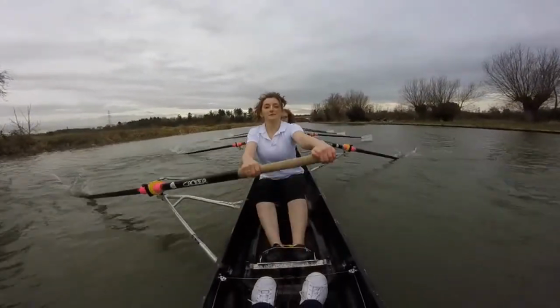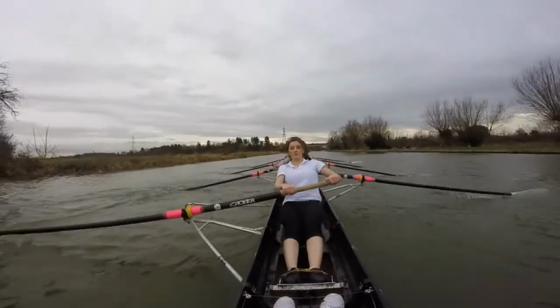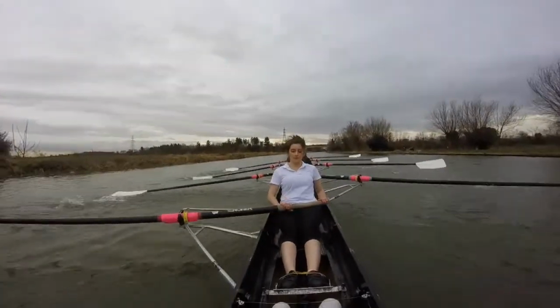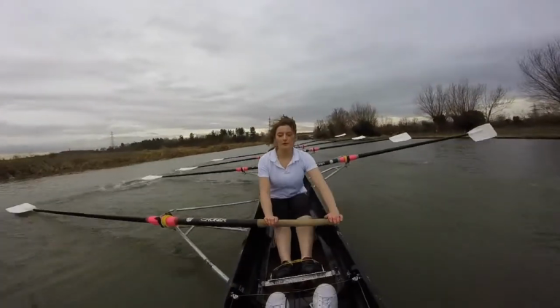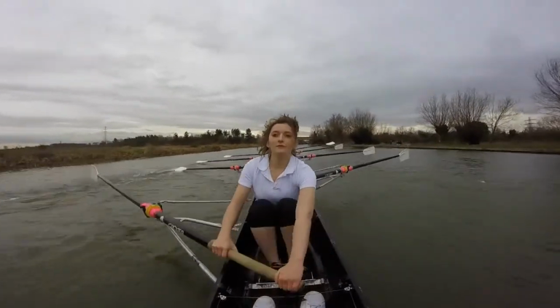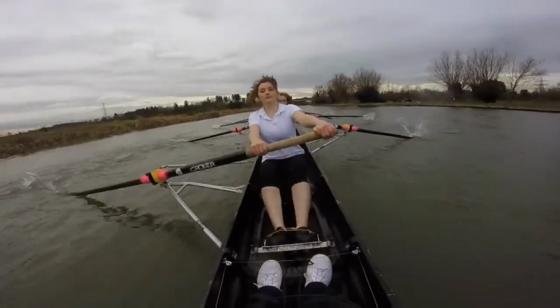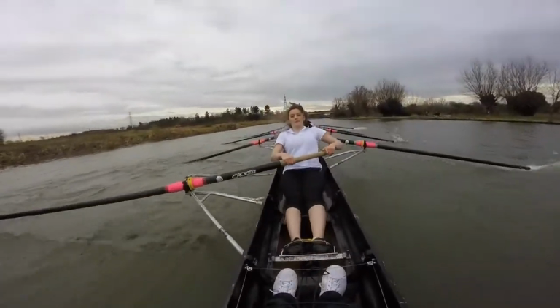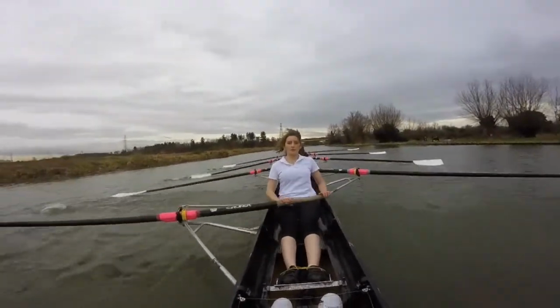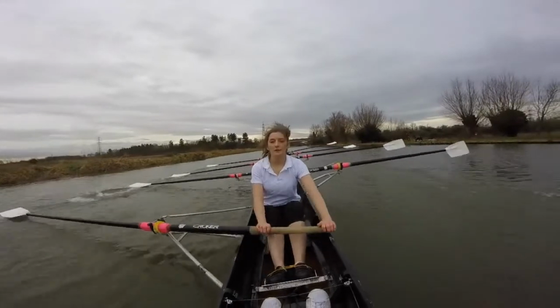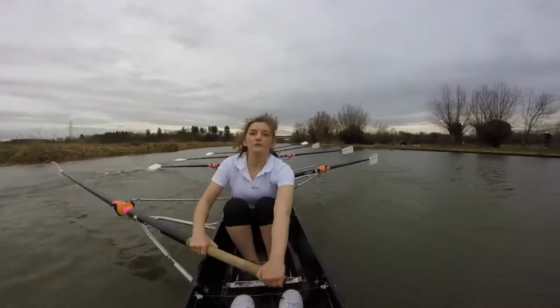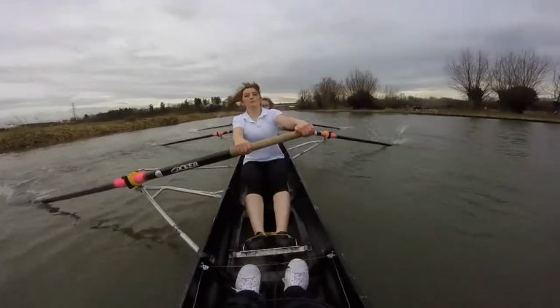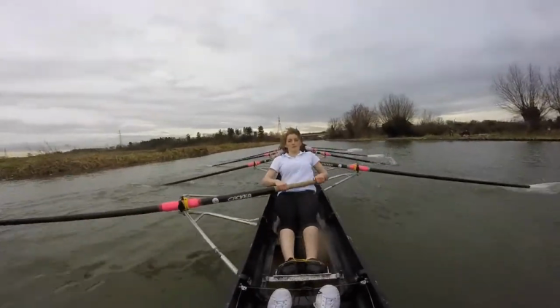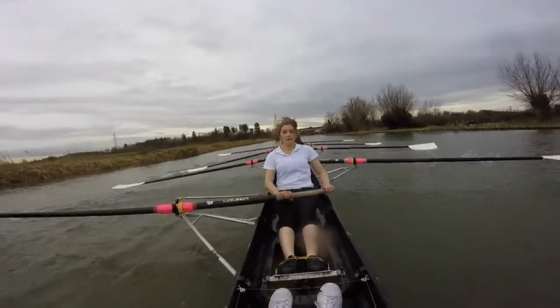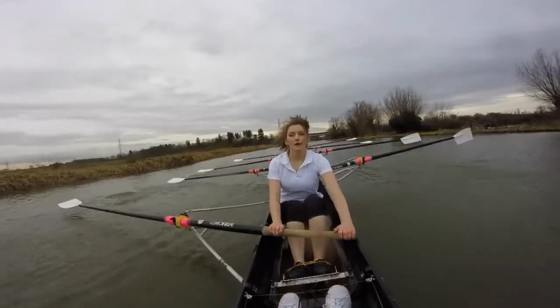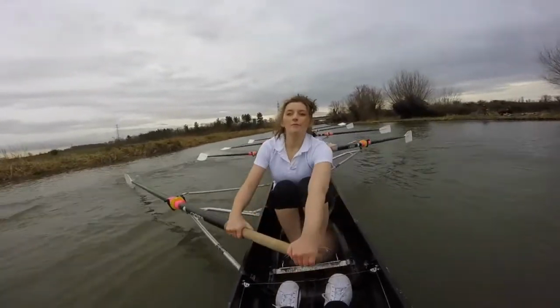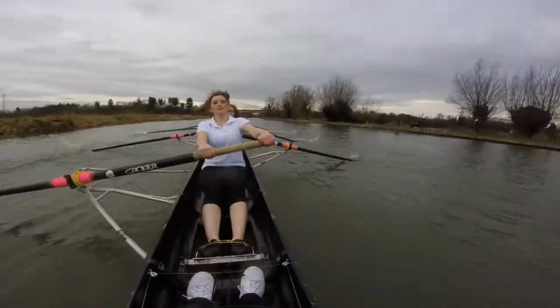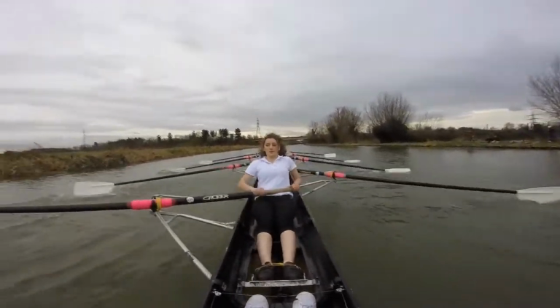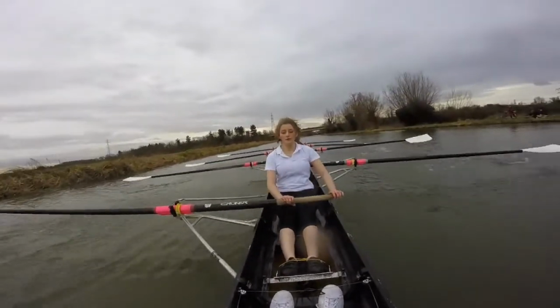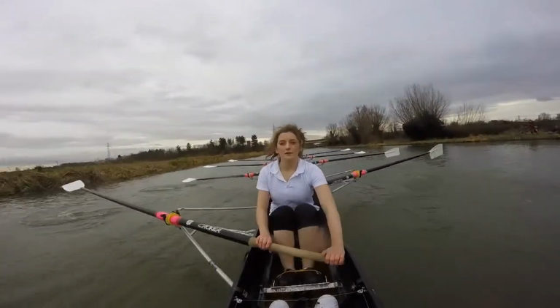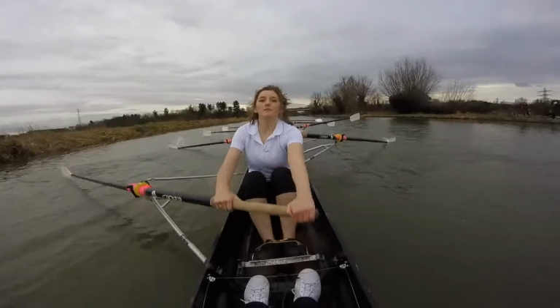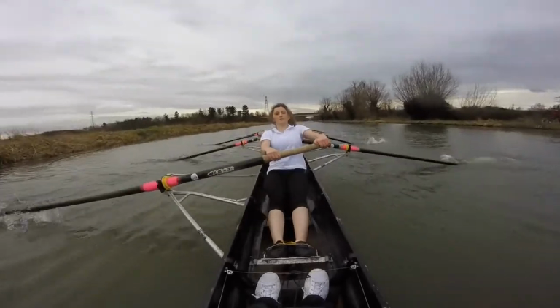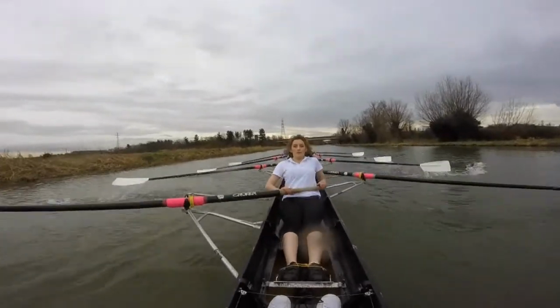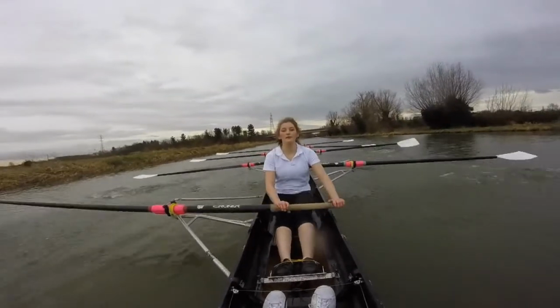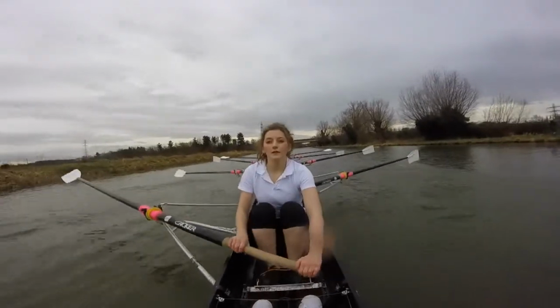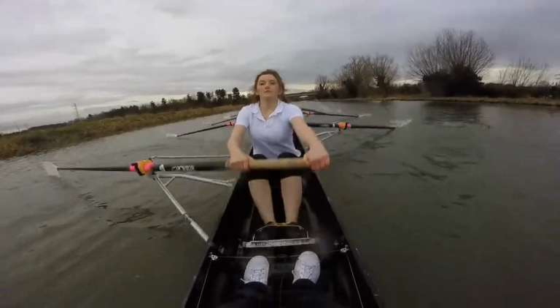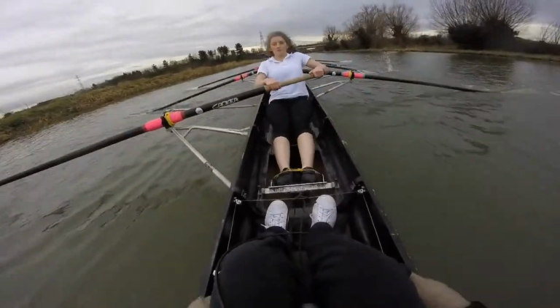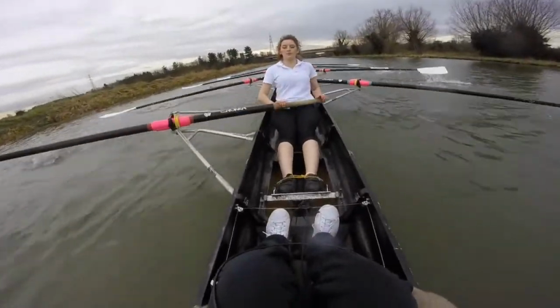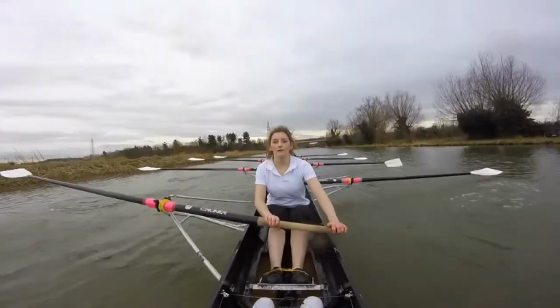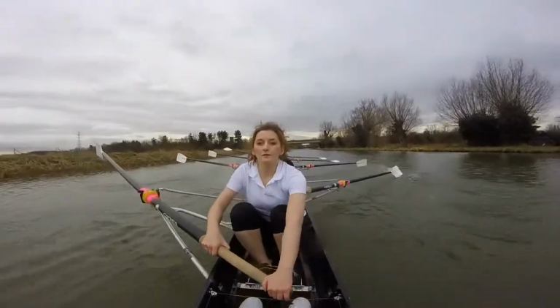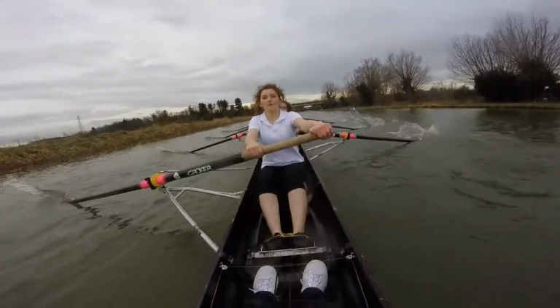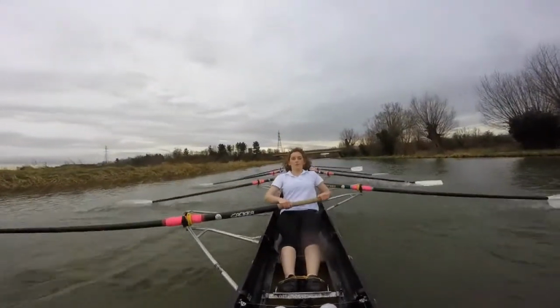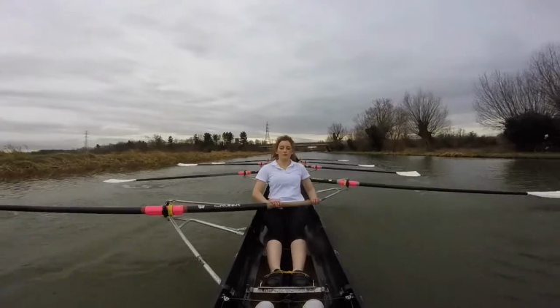Here we go. Sit up tall into the wind. Ready? And go. Sit, chow. Sit, chow. Here we go. Sit, chow. Nice. Sit, chow. Twenty-nine and a half. Good stuff, ladies.